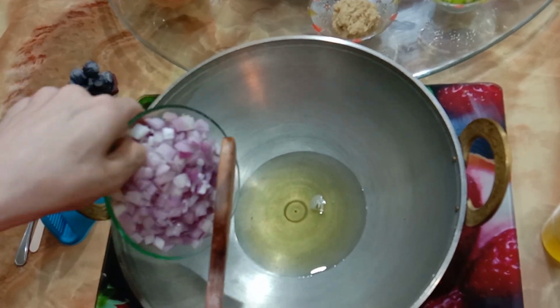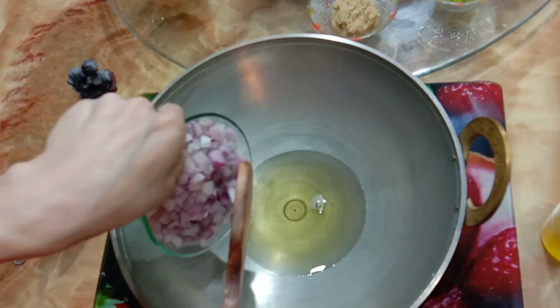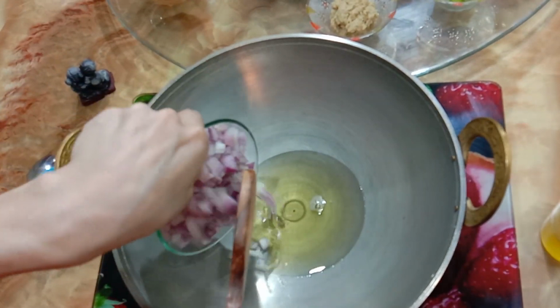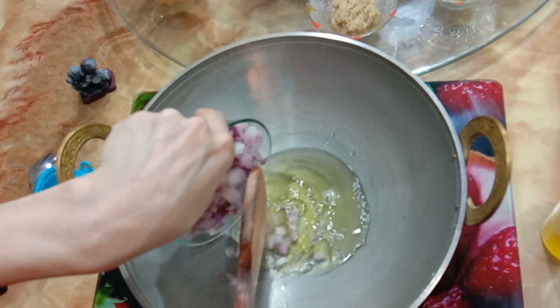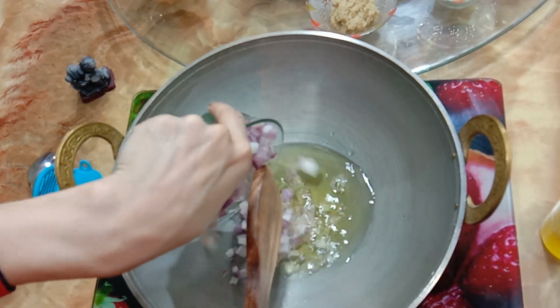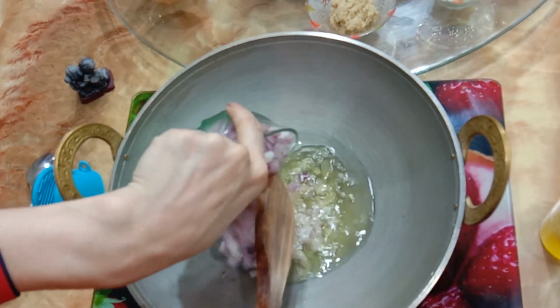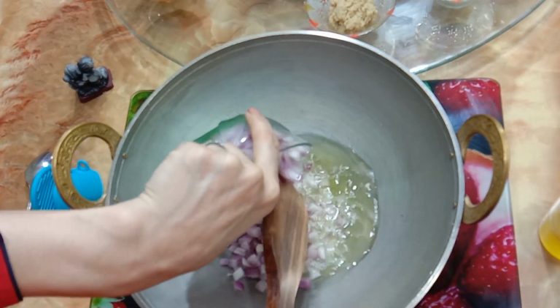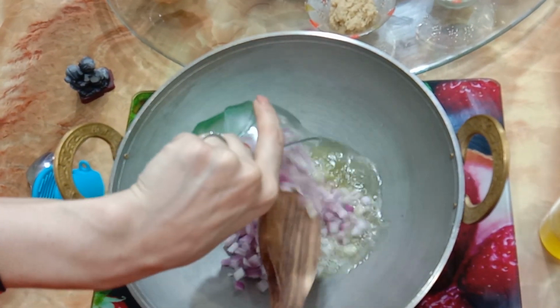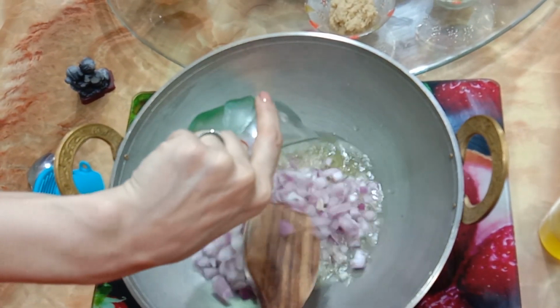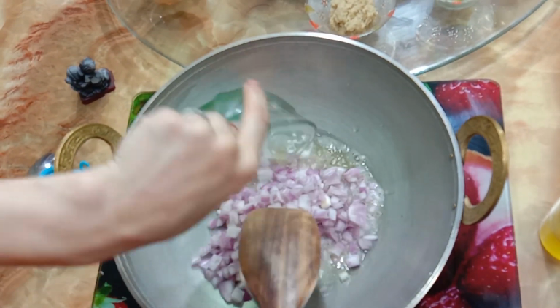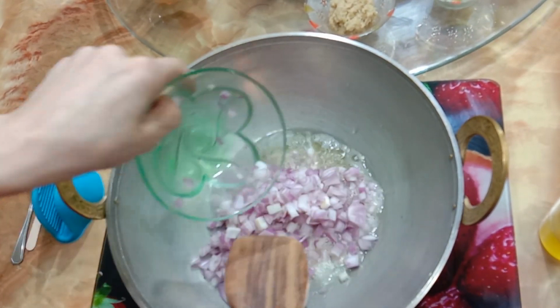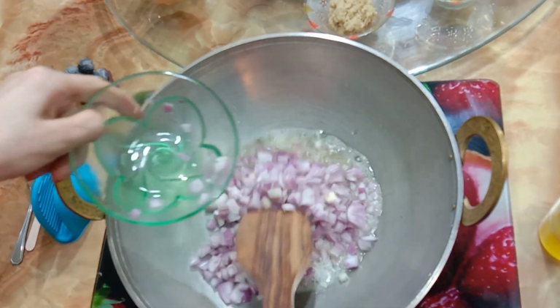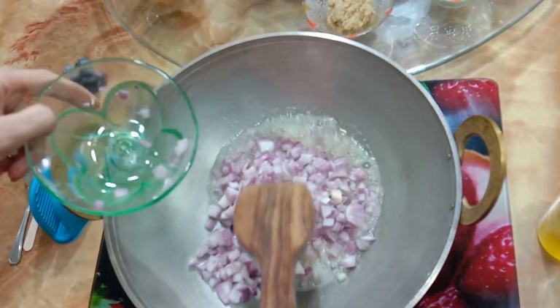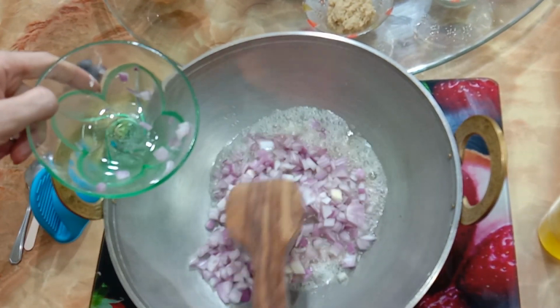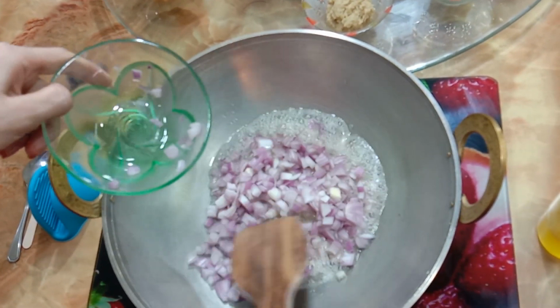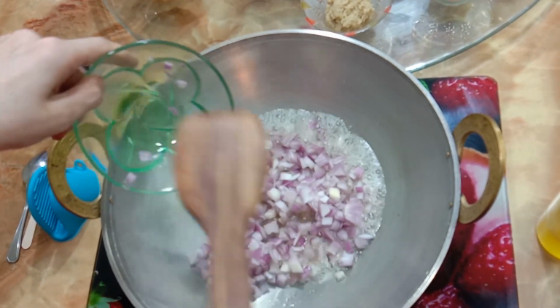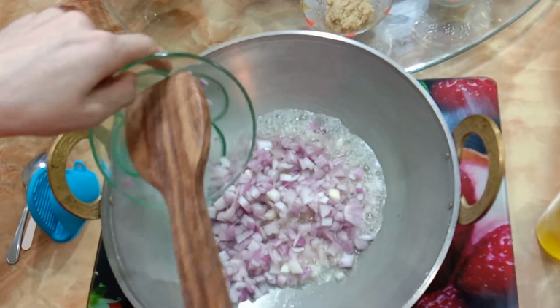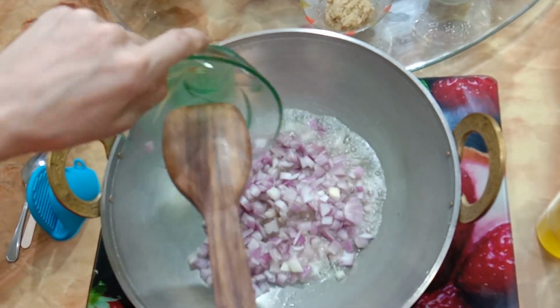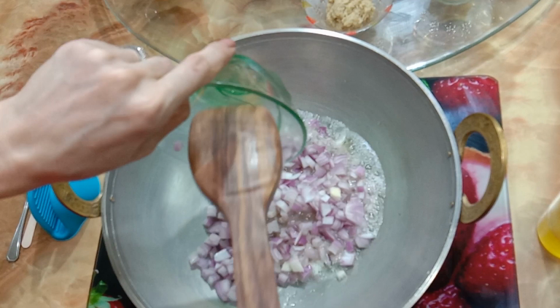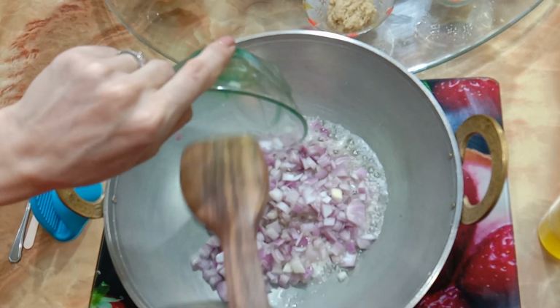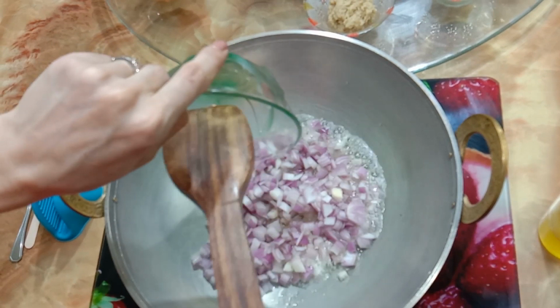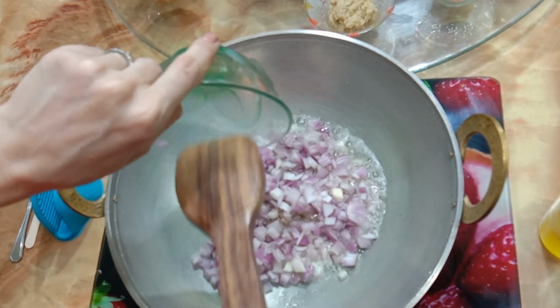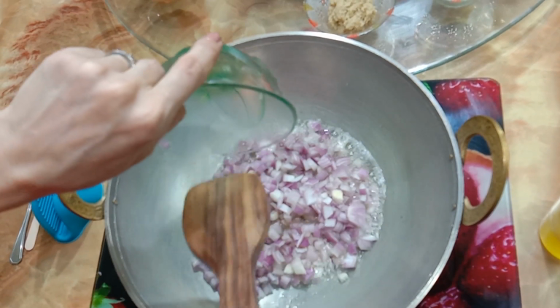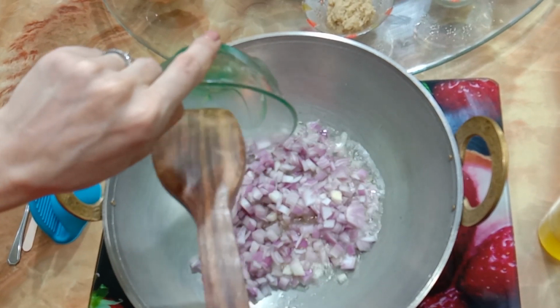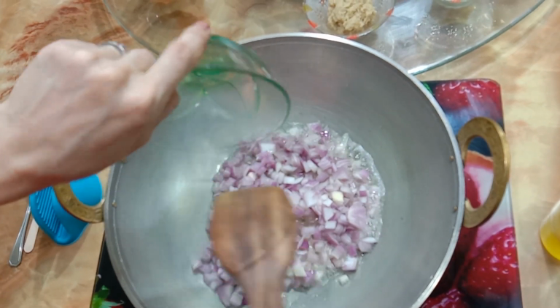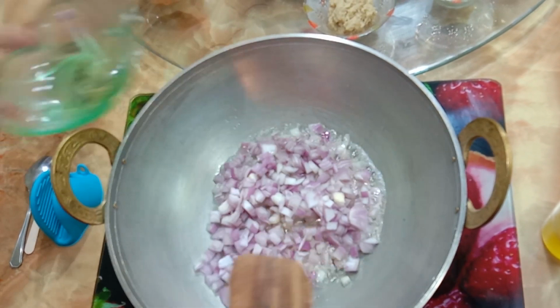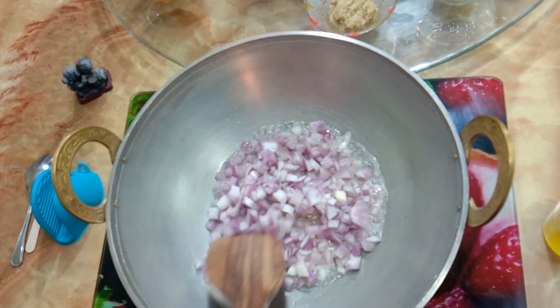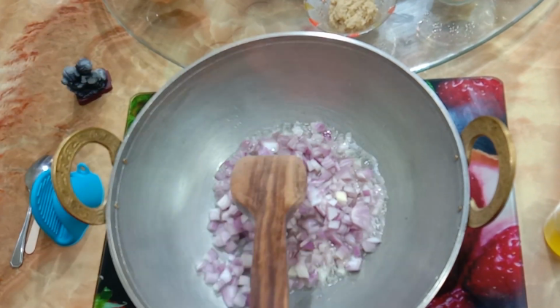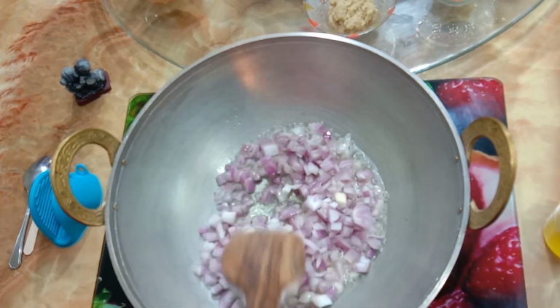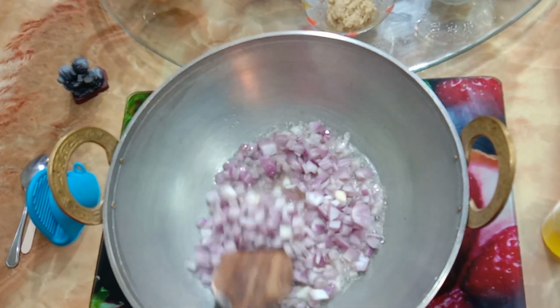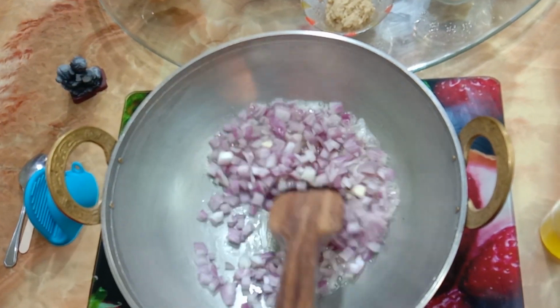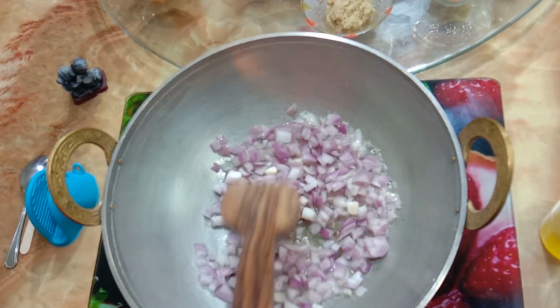When the oil heats up, add 250 to 300 grams of chopped onion and fry until it gets light golden brown.